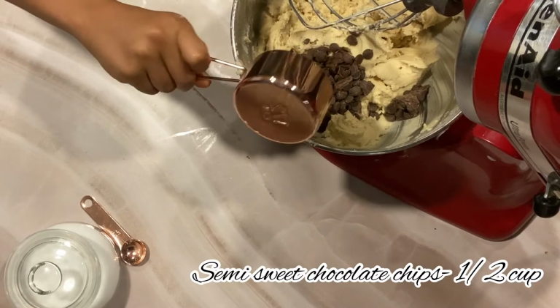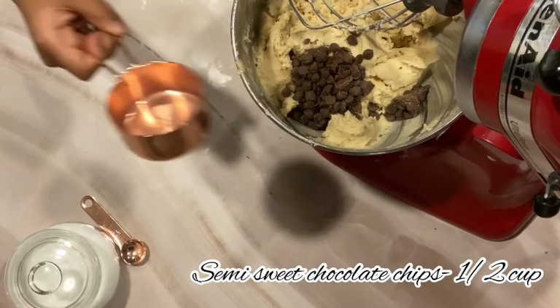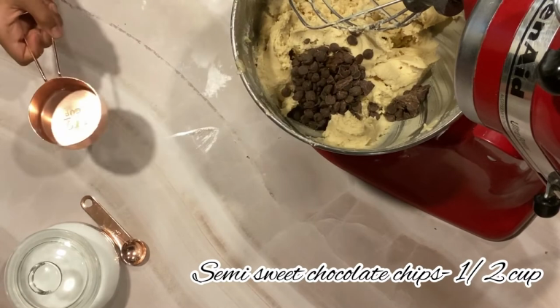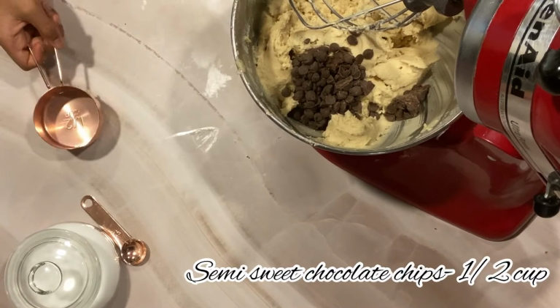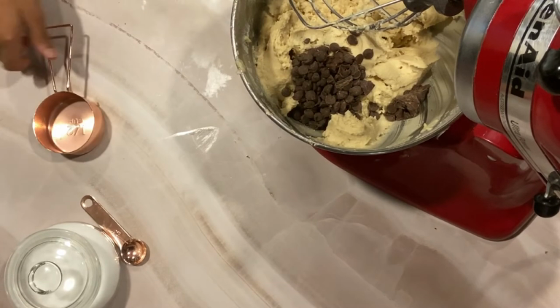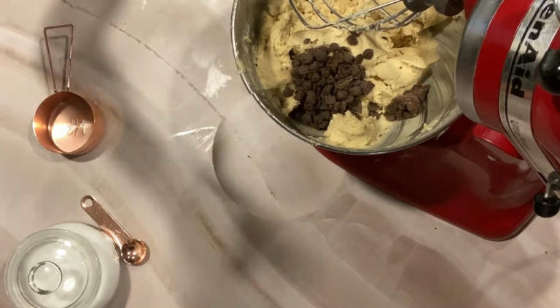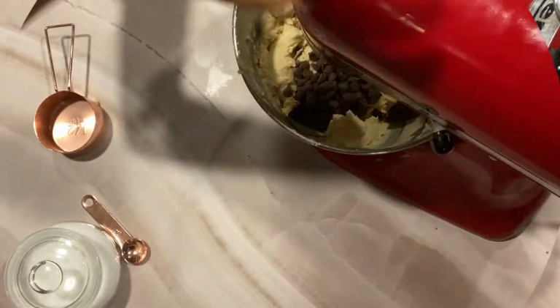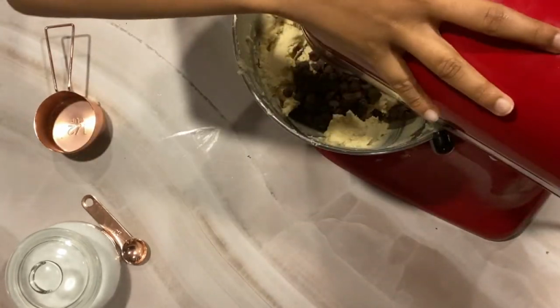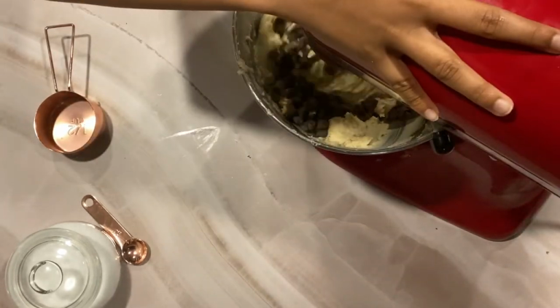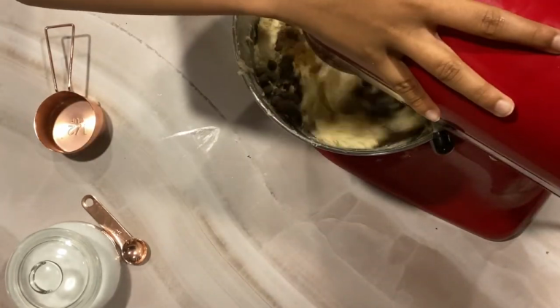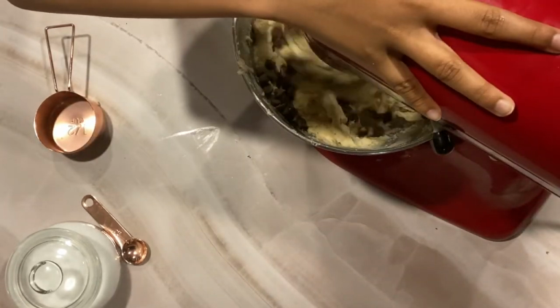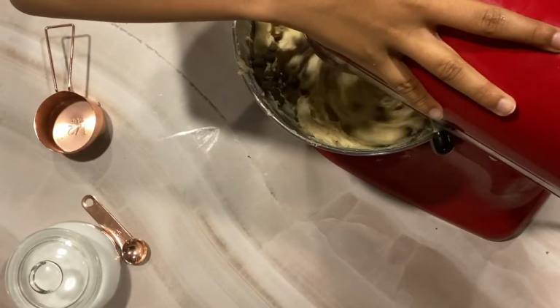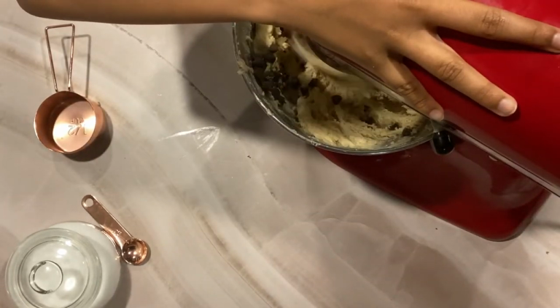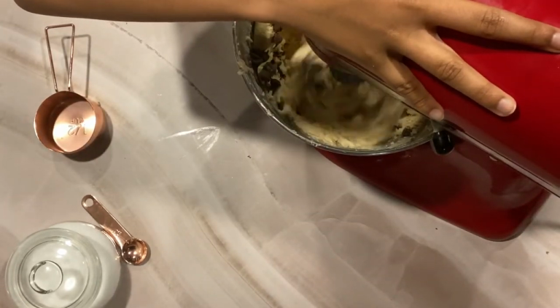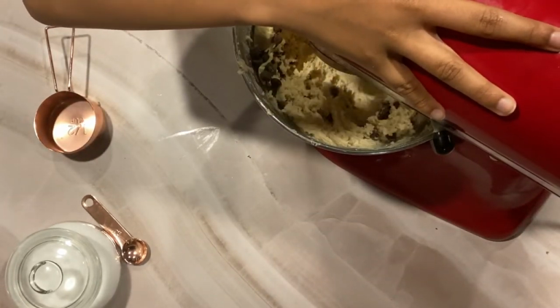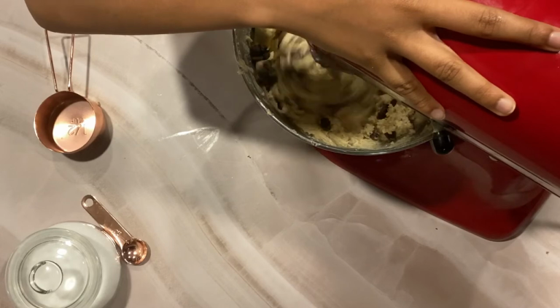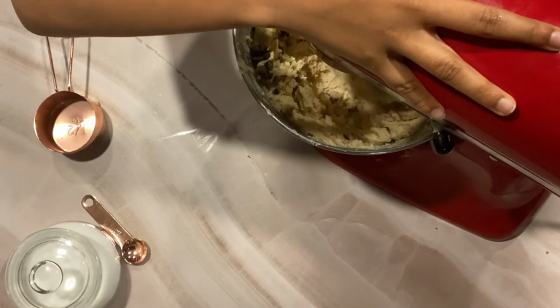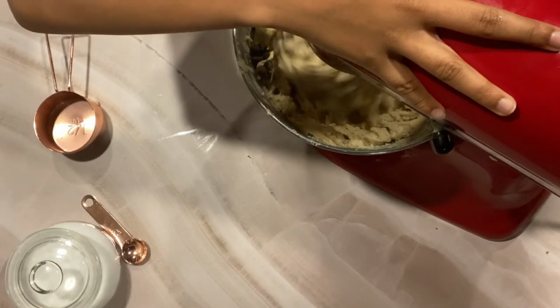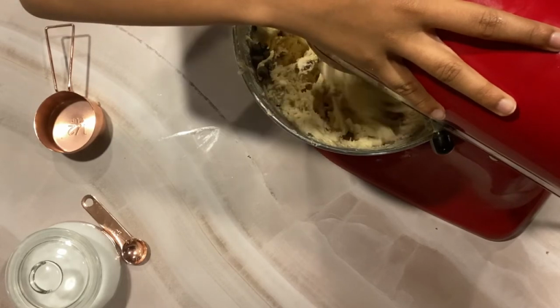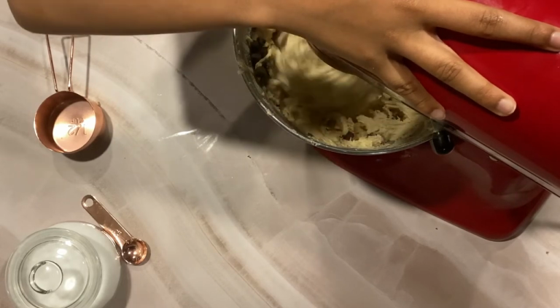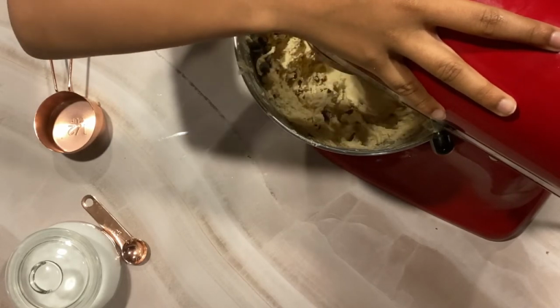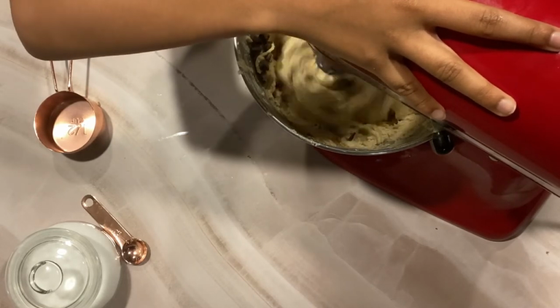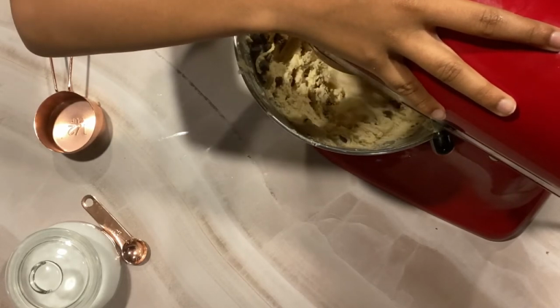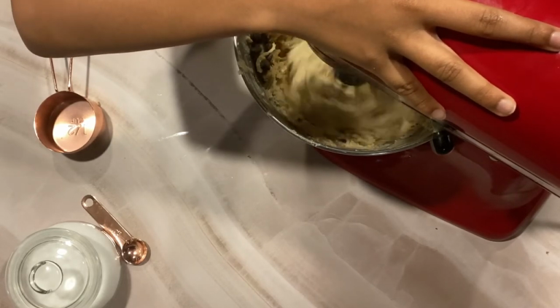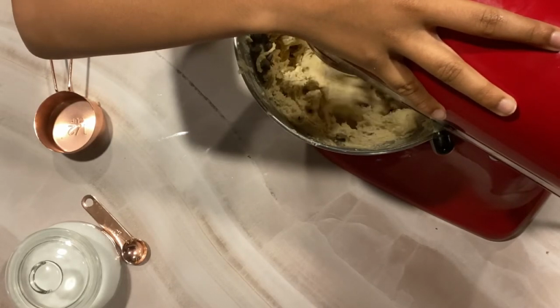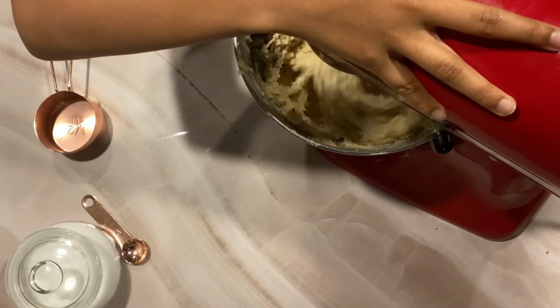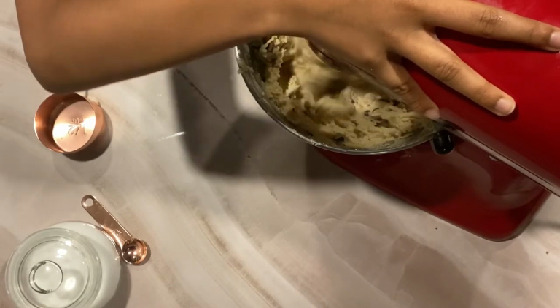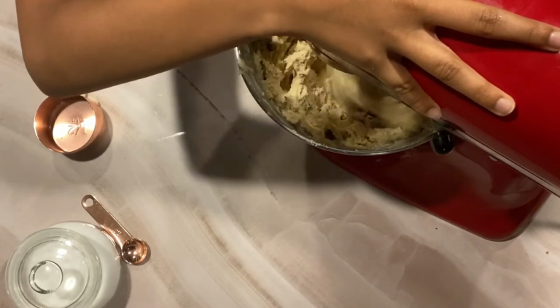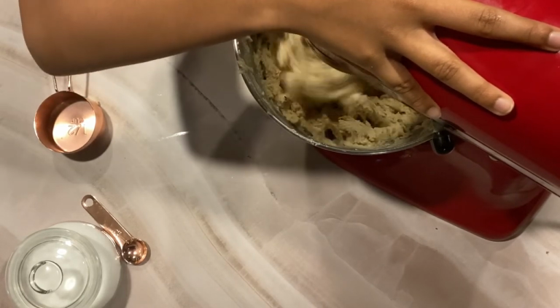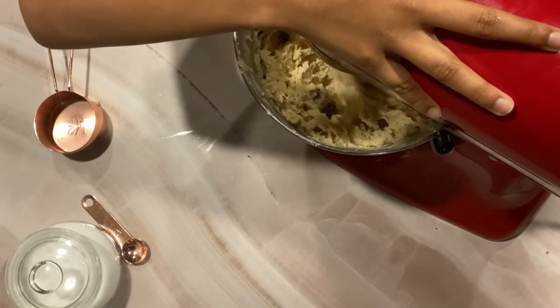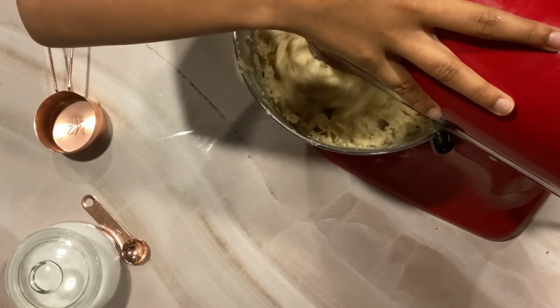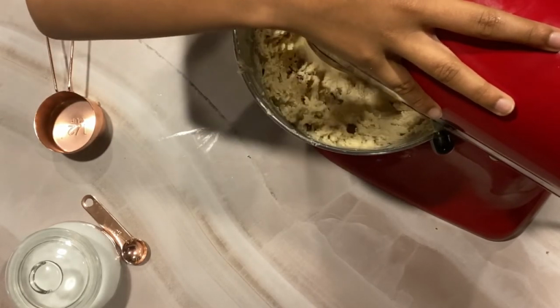I'm going to be adding in half a cup of semi-sweet chocolate chips. It's time to mix it — you can either mix it in your bowl or blend it on a very low speed.